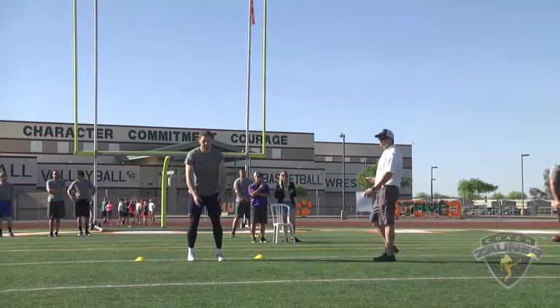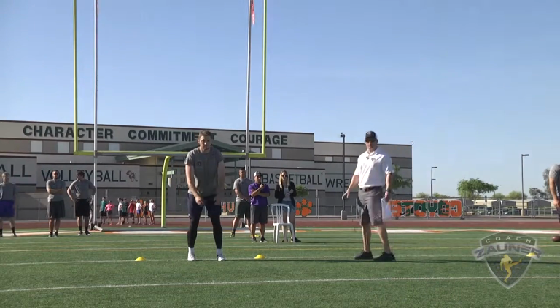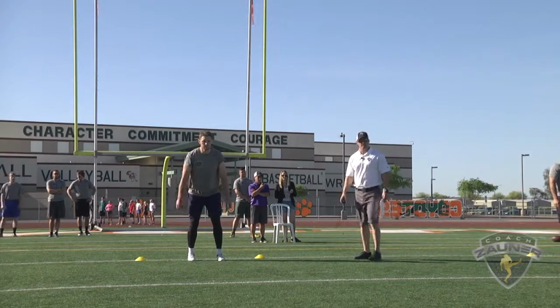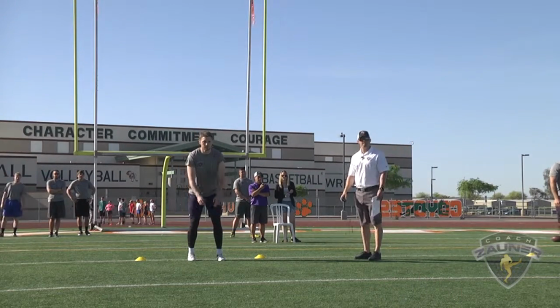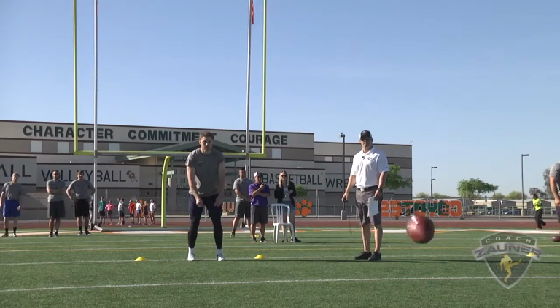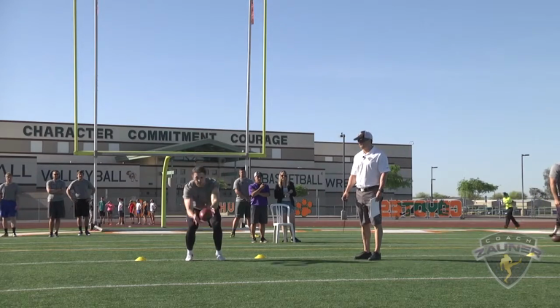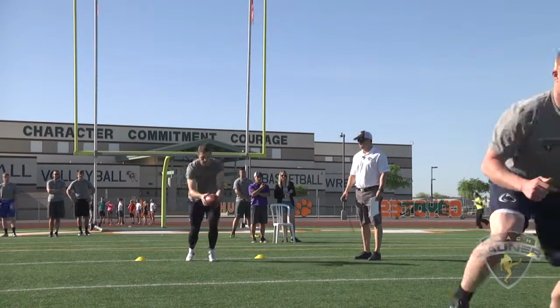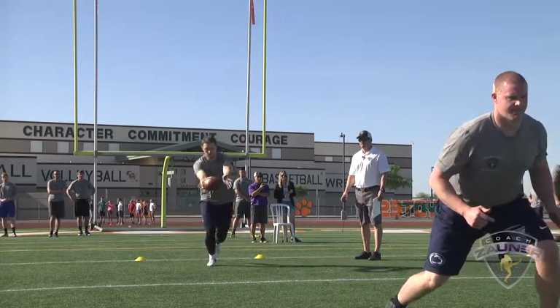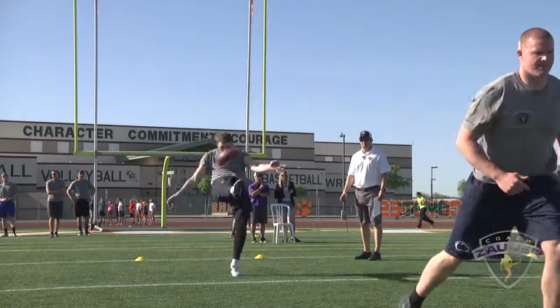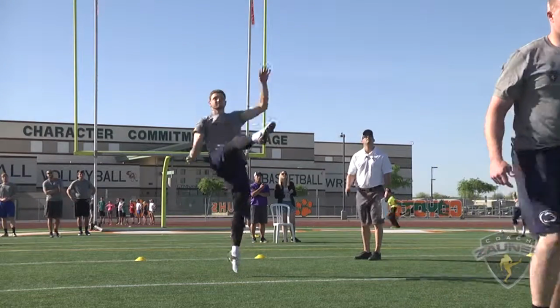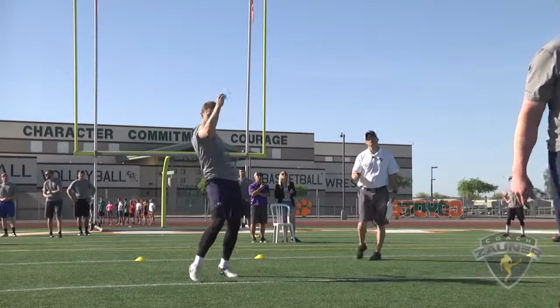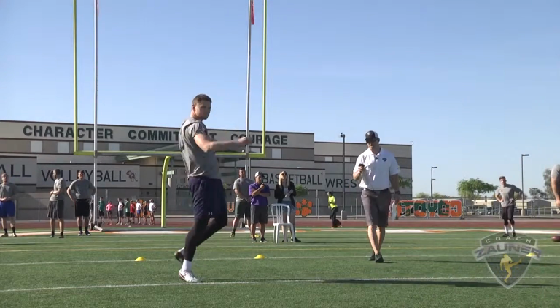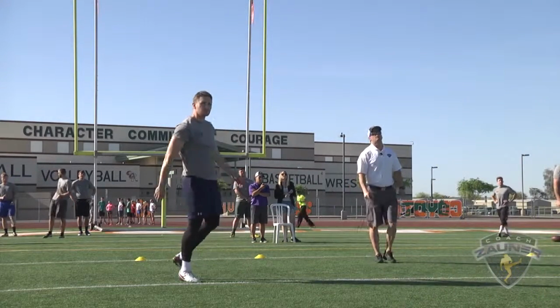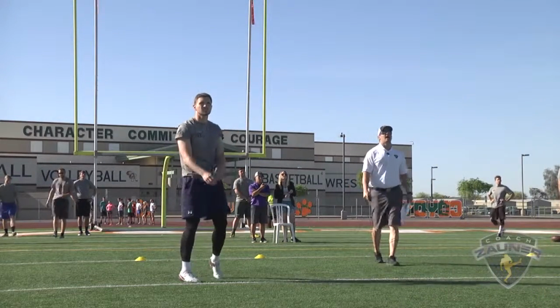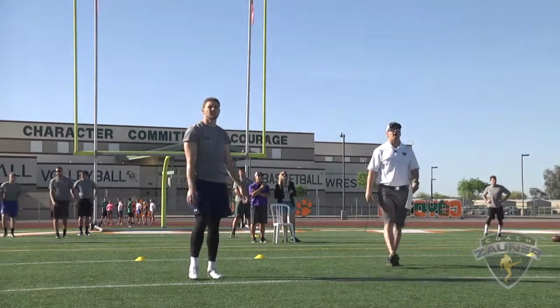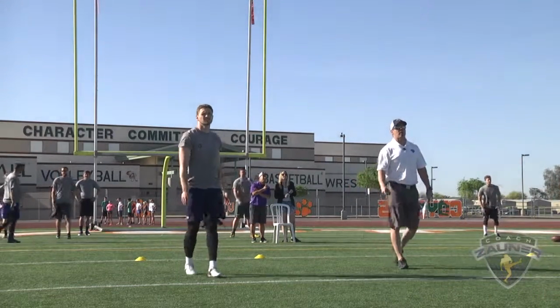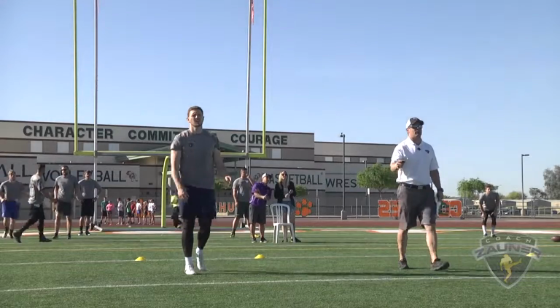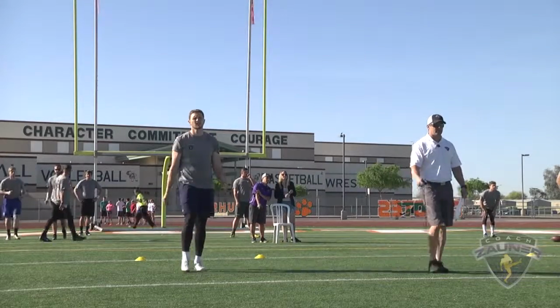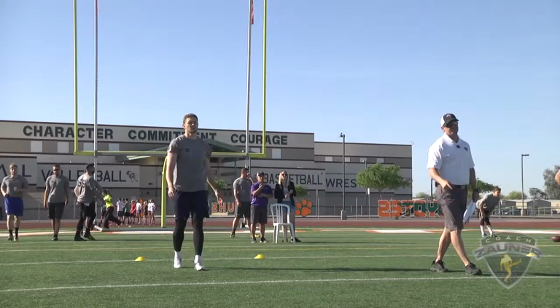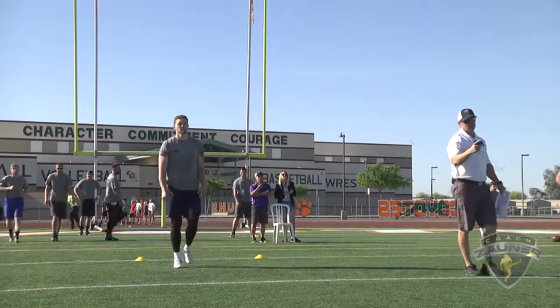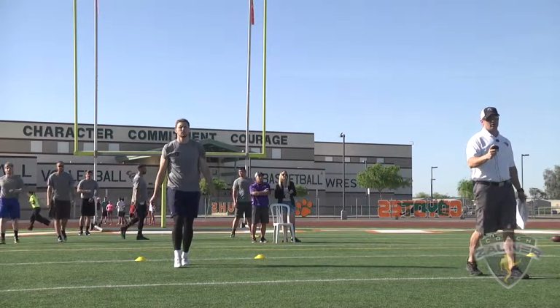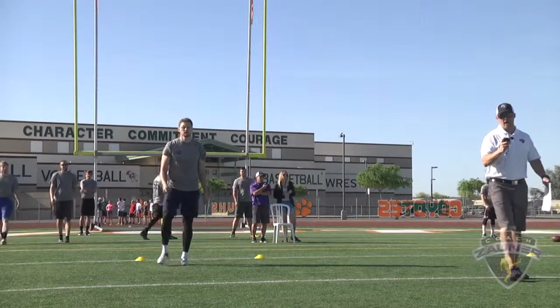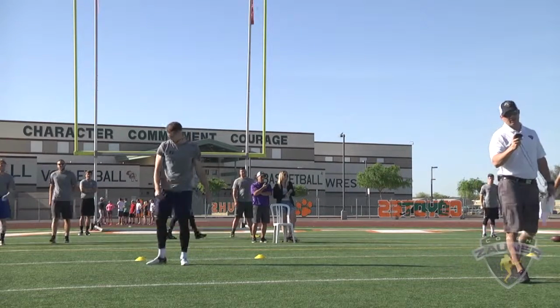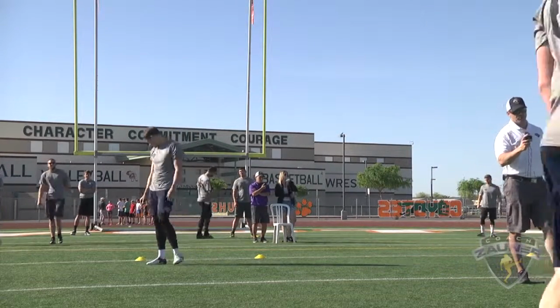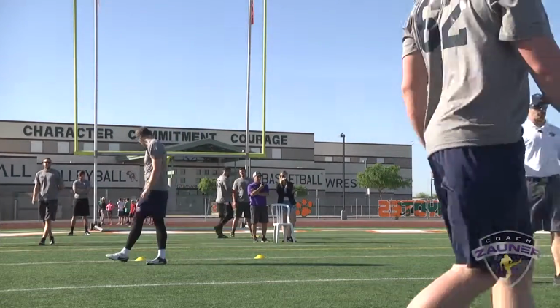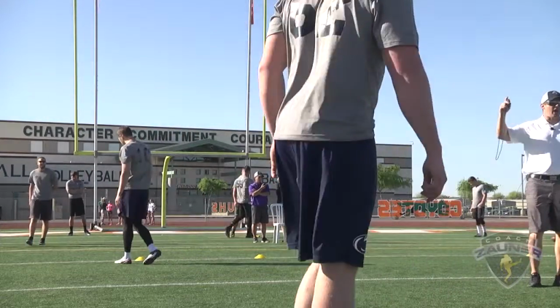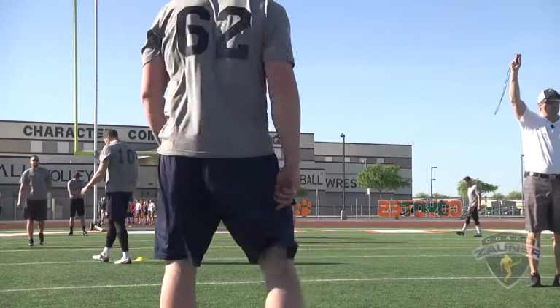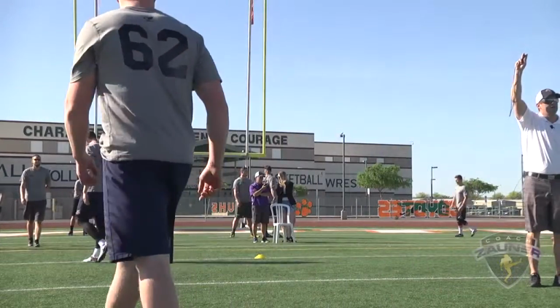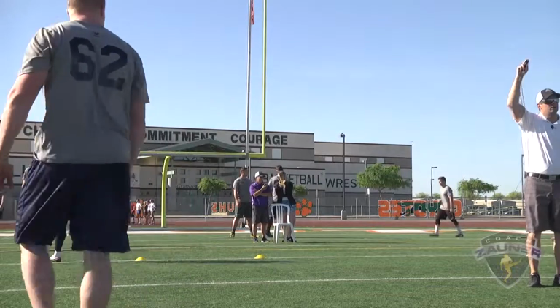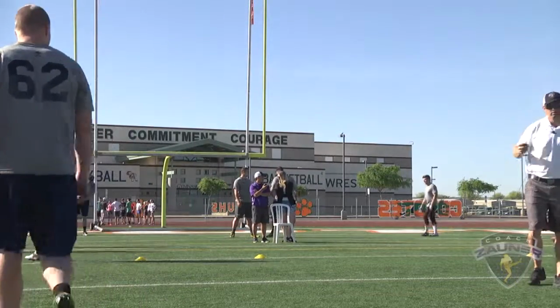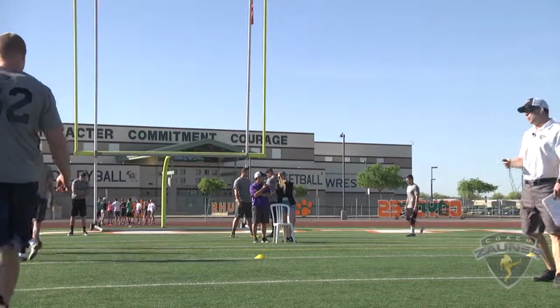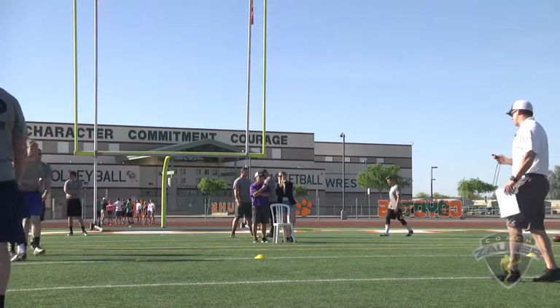Punt number three. Got a 1-3-9 get off, wobbly spiral nose up. Little to the left. I got a 3-9-3 hang. 44-yard punt.